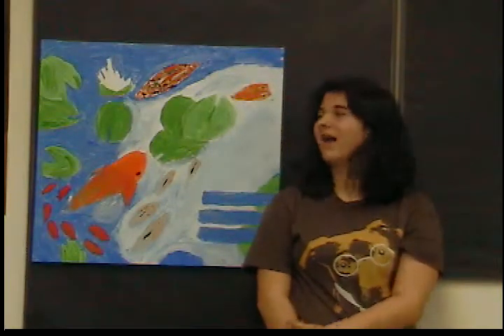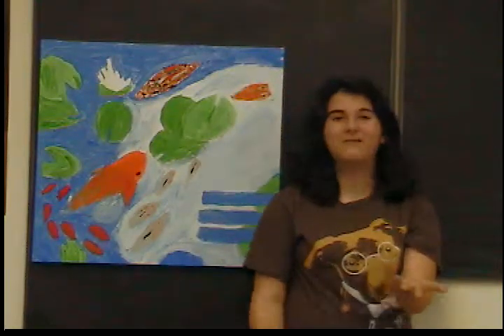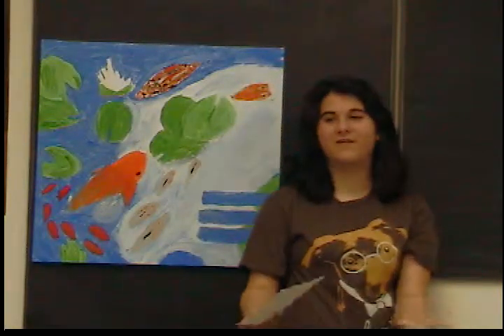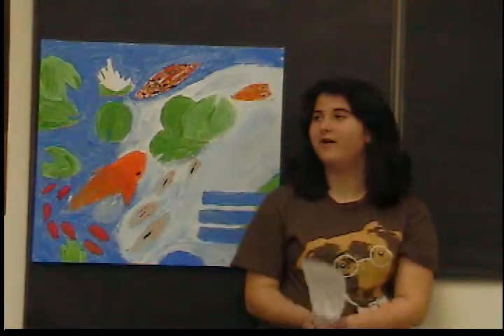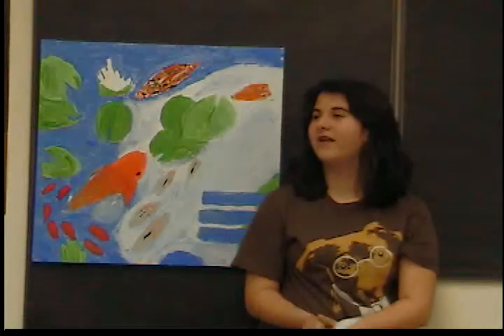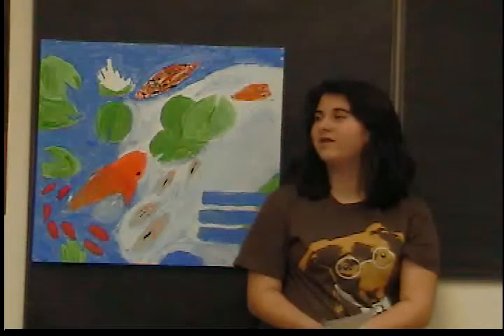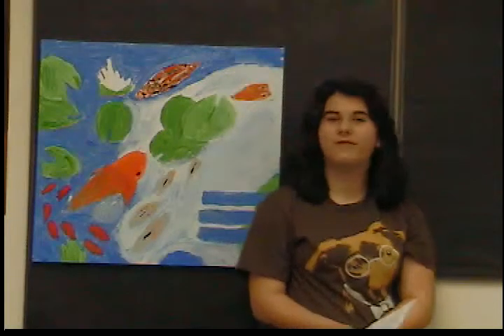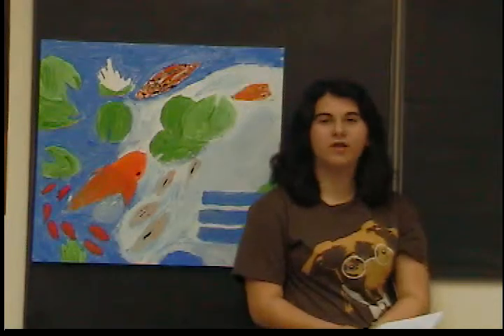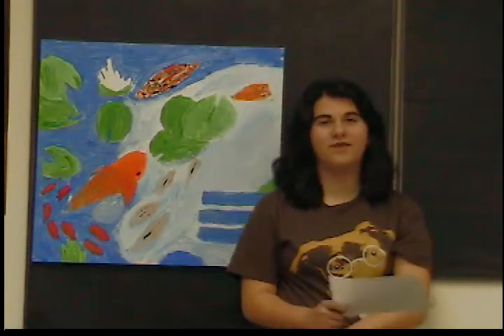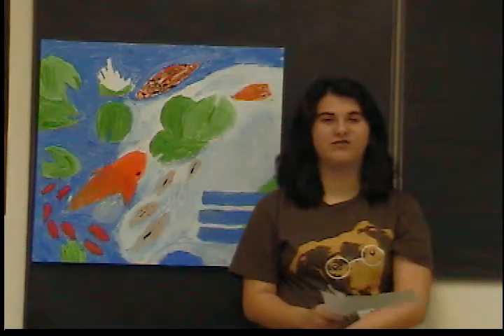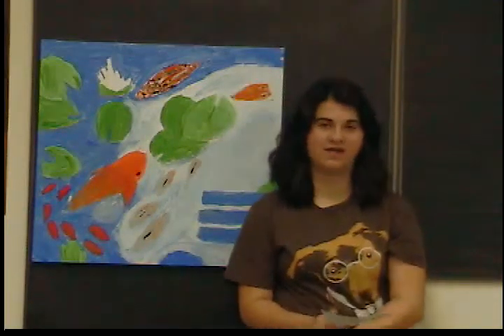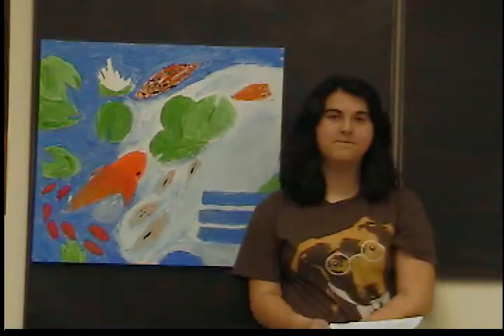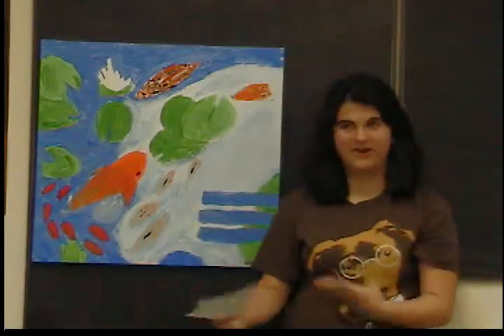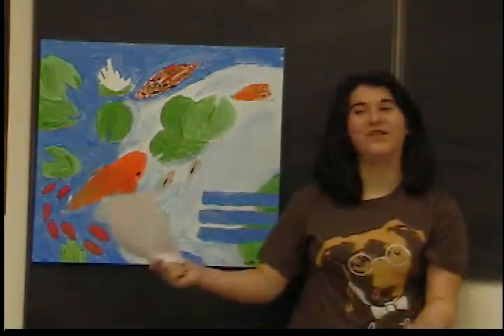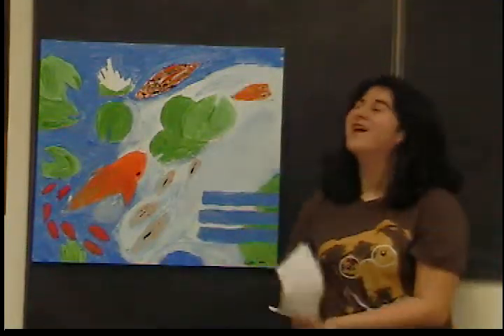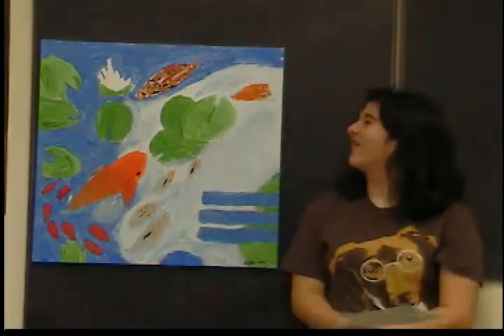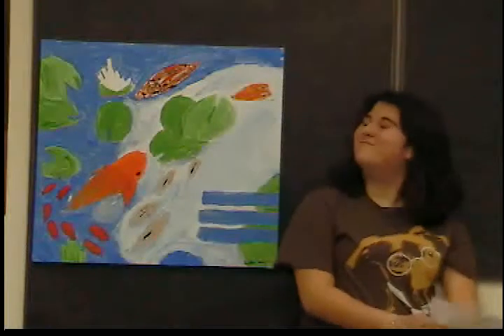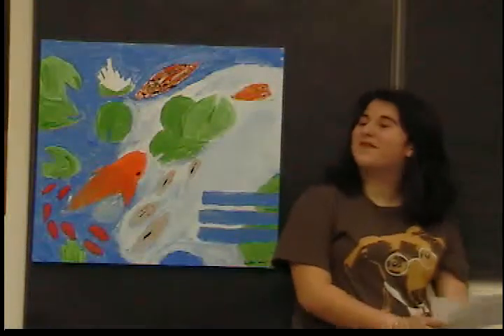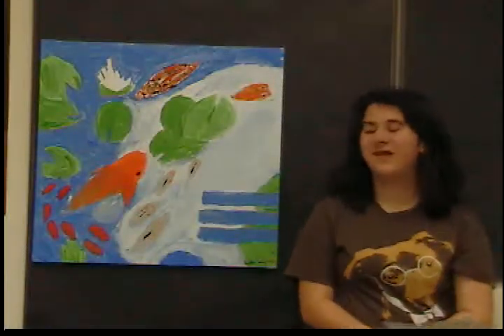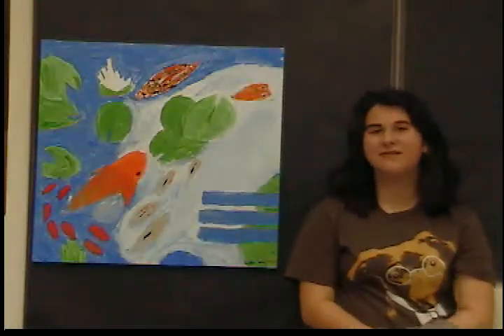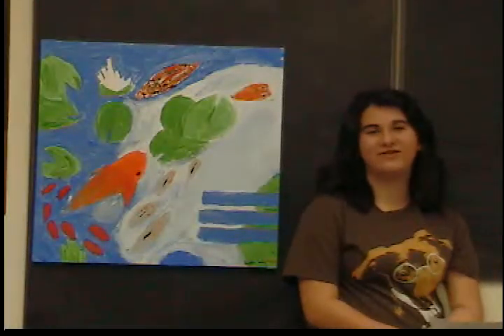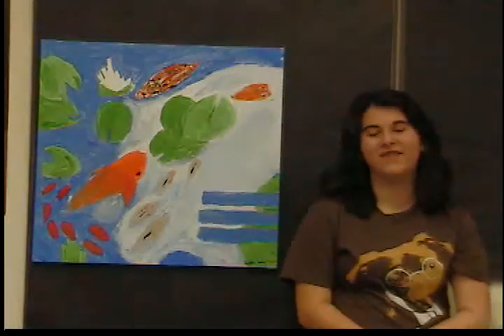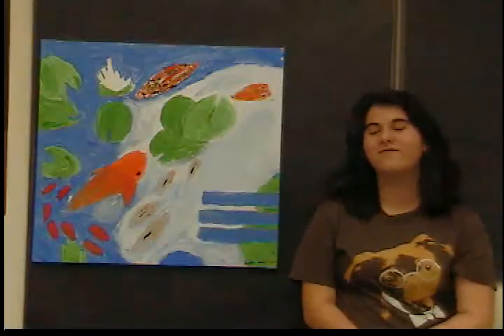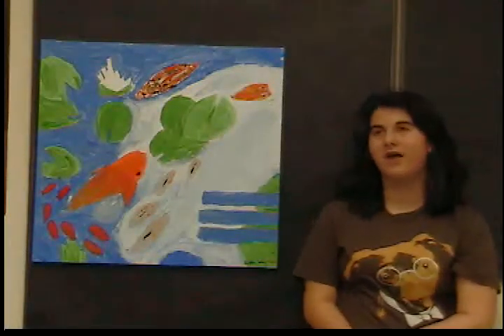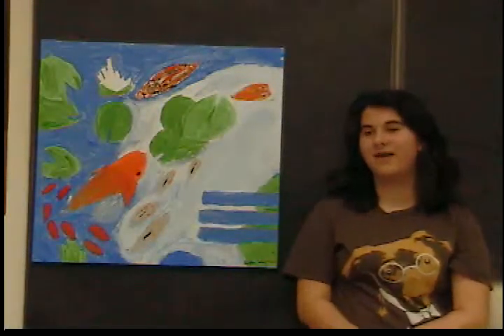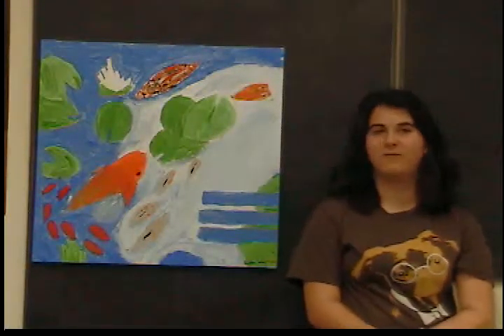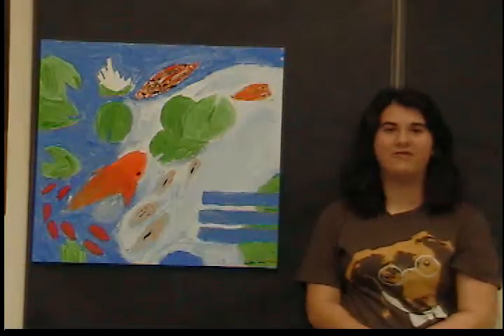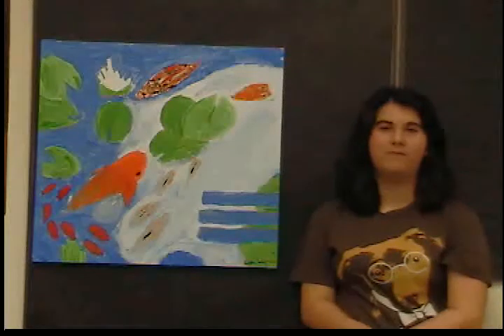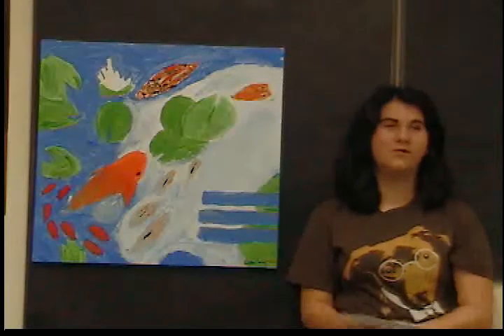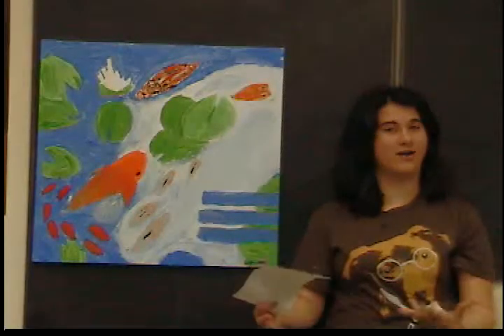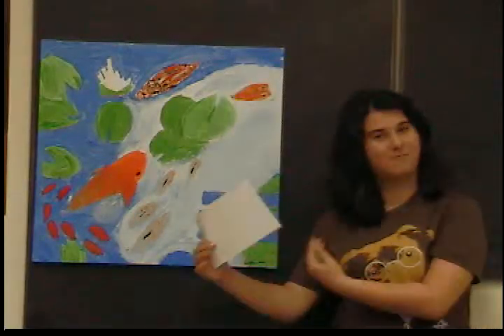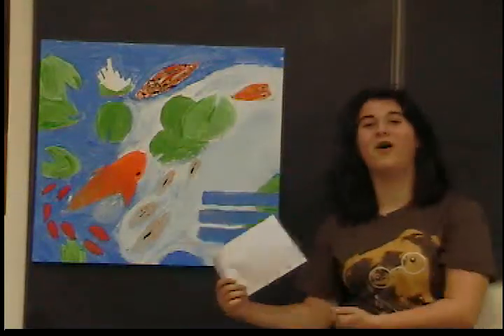My name is Kristen Webber and the gallery I visited was the Portland Art Museum Rental Gallery, here in Portland, of course. The painting that it was originally based off of was by Charlie Wright and it was called Koi Perfond.